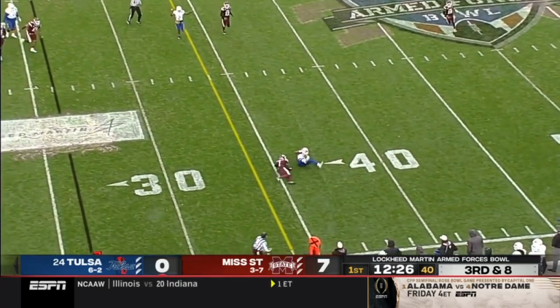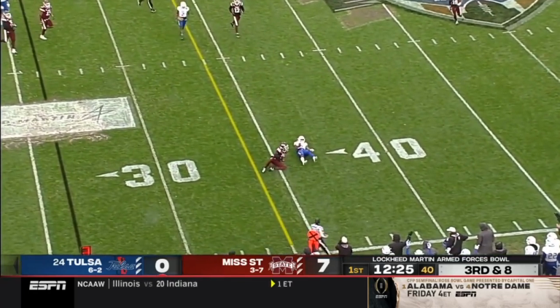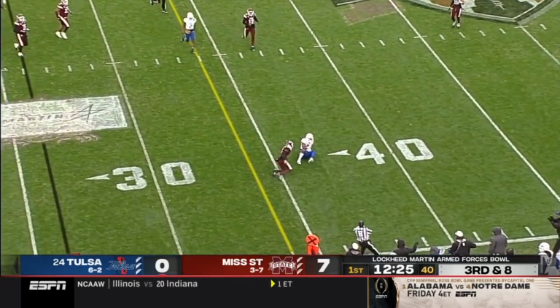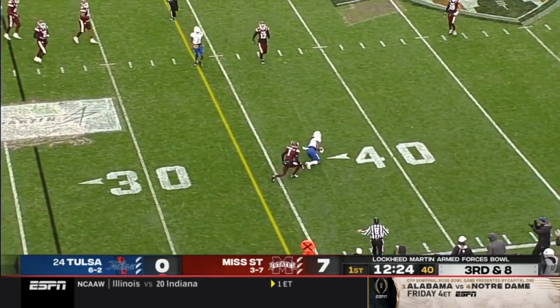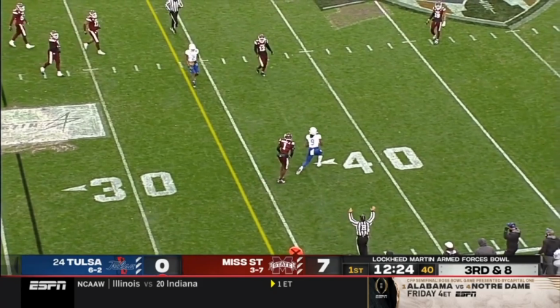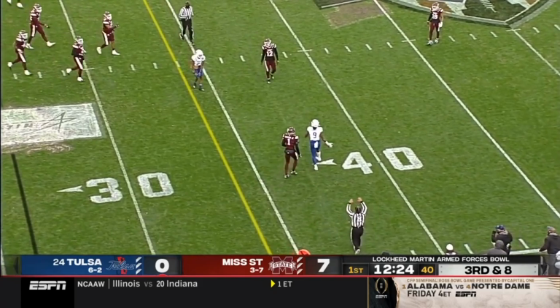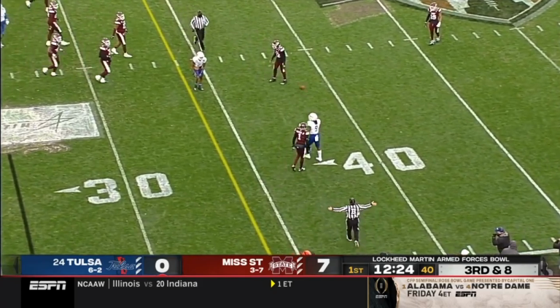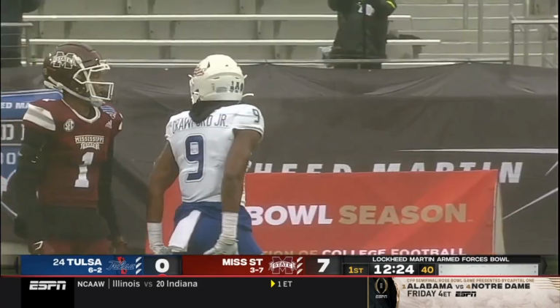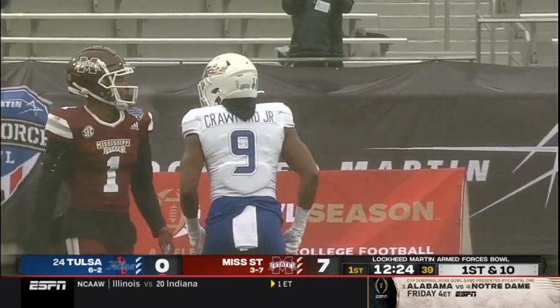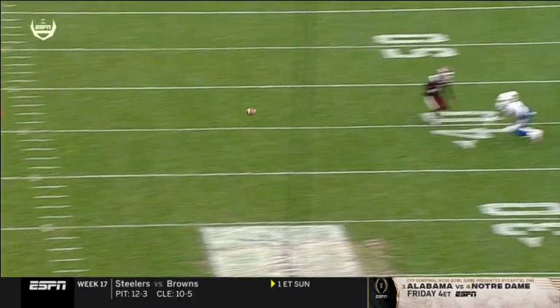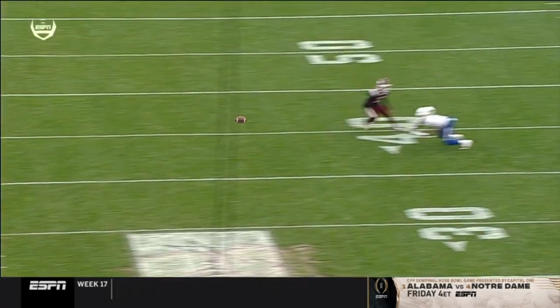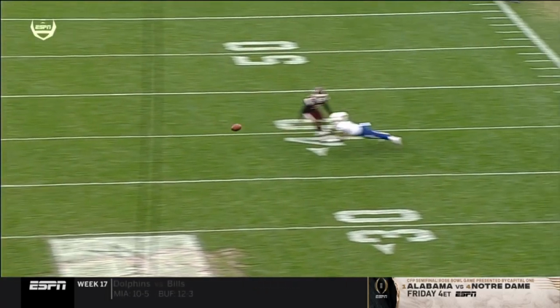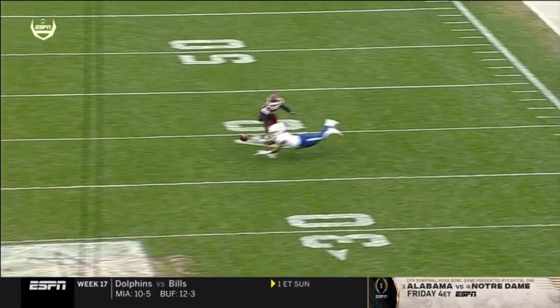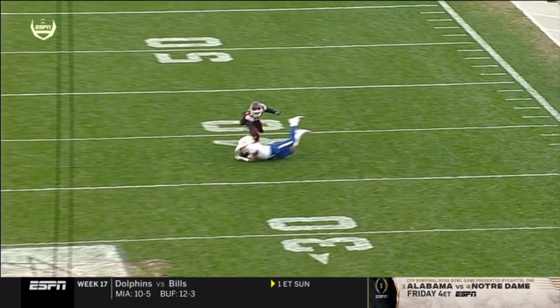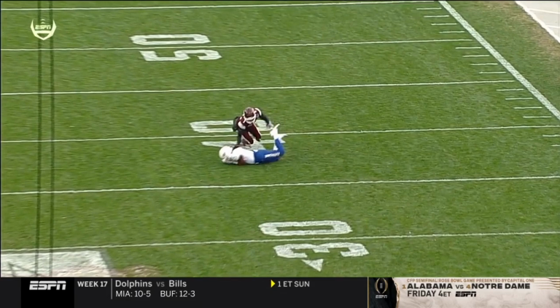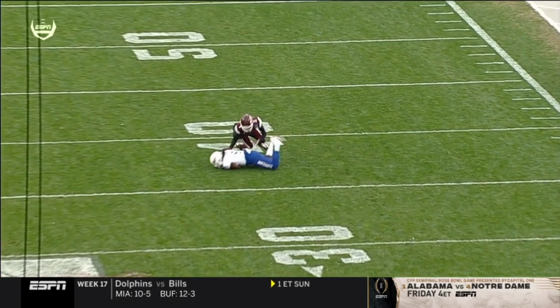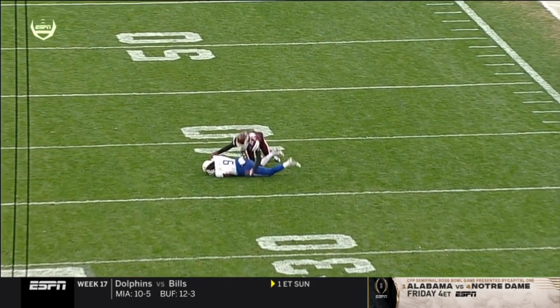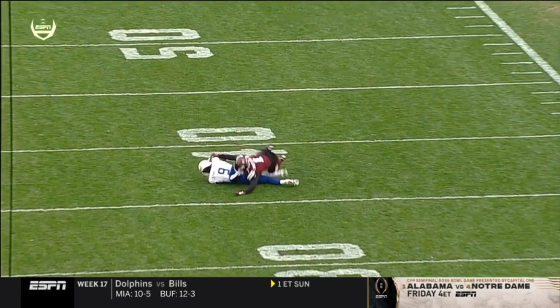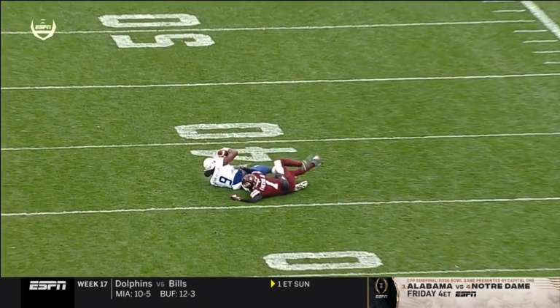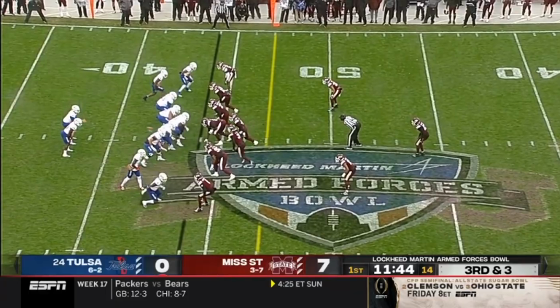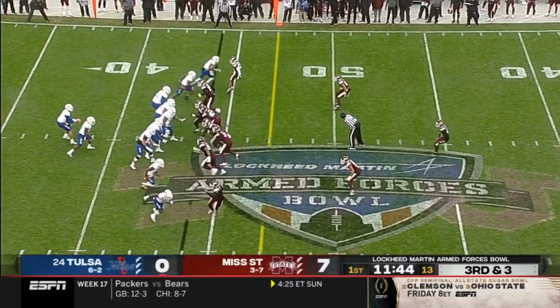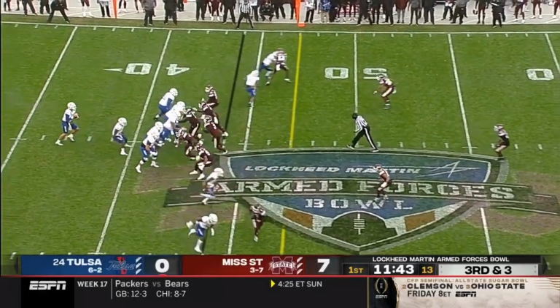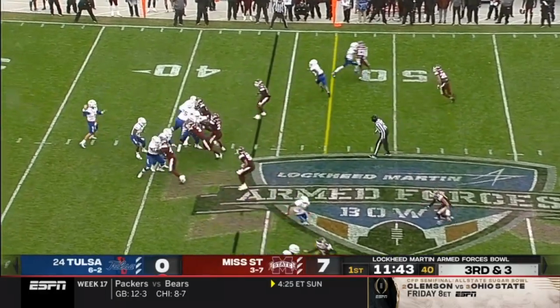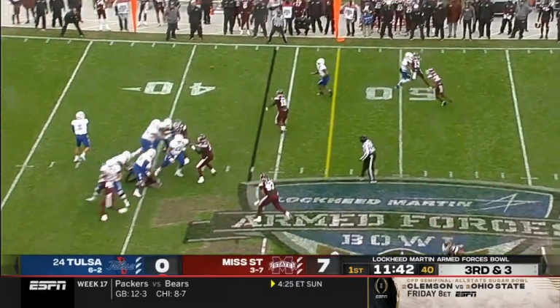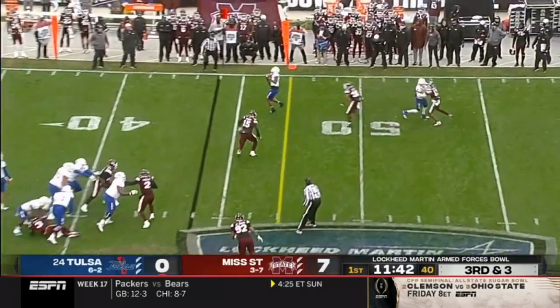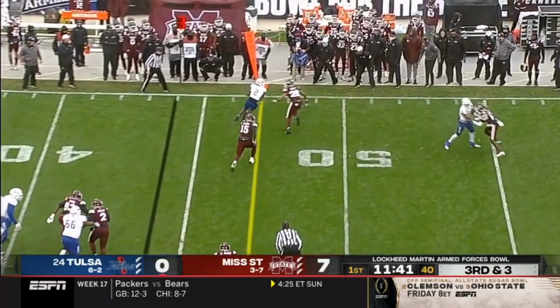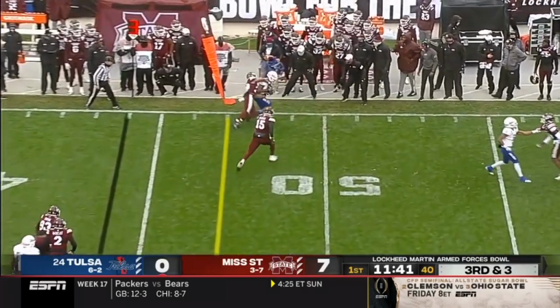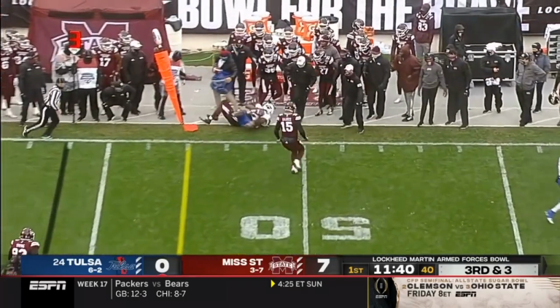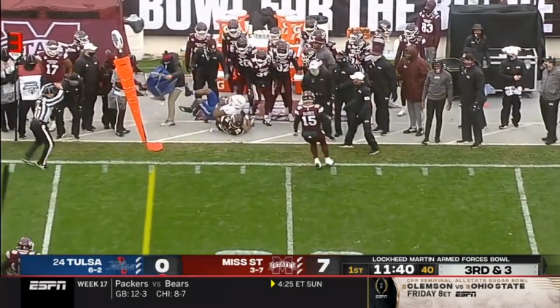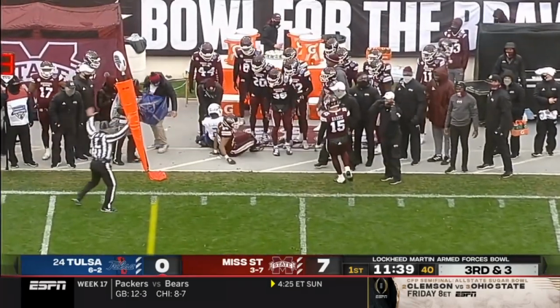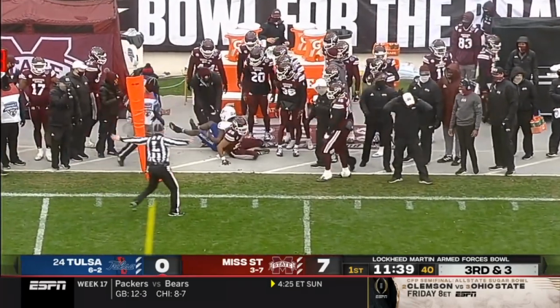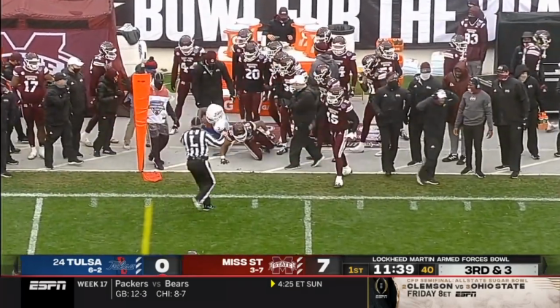Bulldogs bring some pressure, pass is short — was it caught? The officials are going to say yes. He is throwing the ball almost 40 yards towards that sideline. Bulldogs showing pressure, they come with it, picked up initially. Out in the flat, that's going to be a first down.